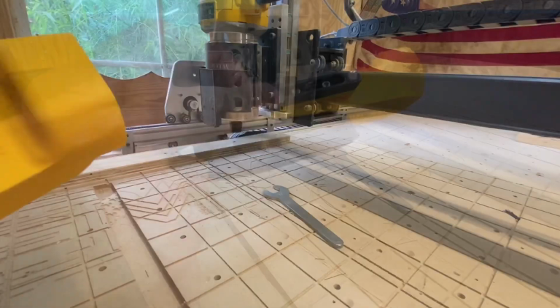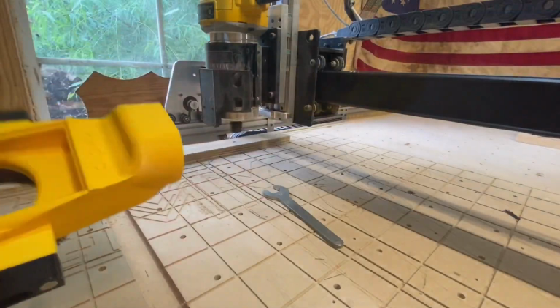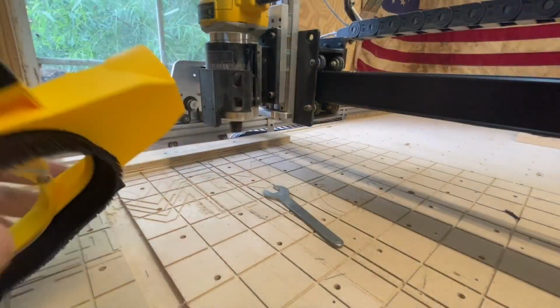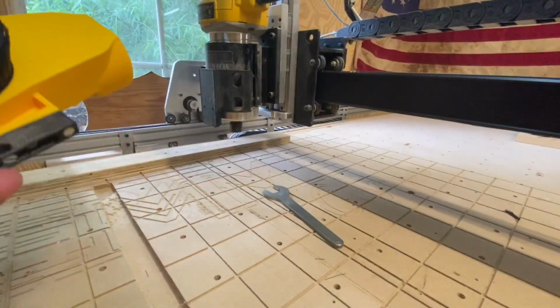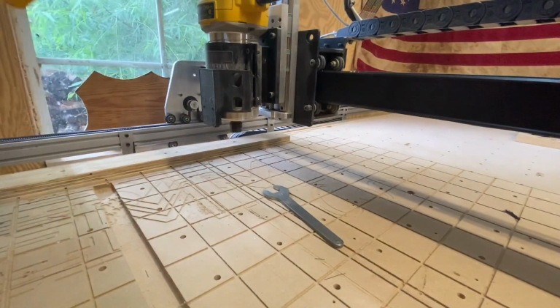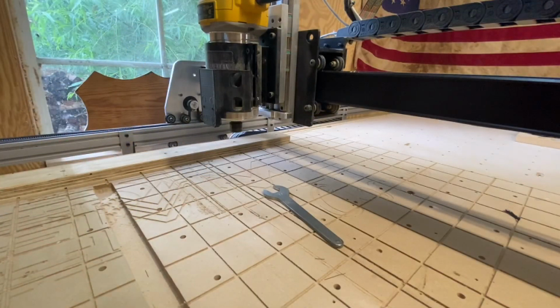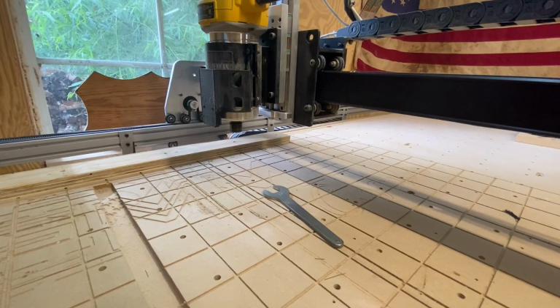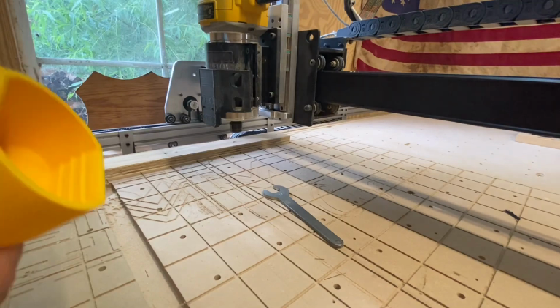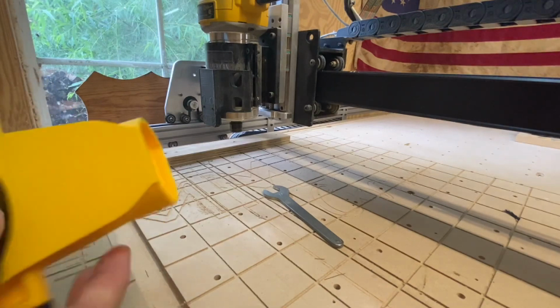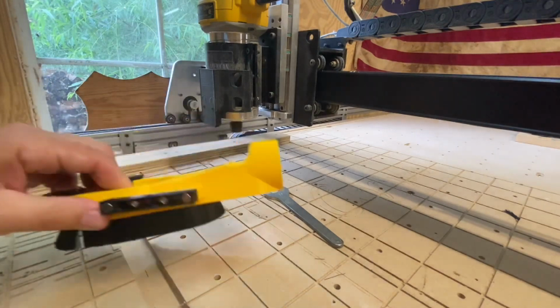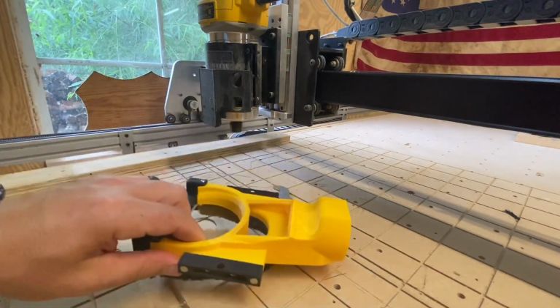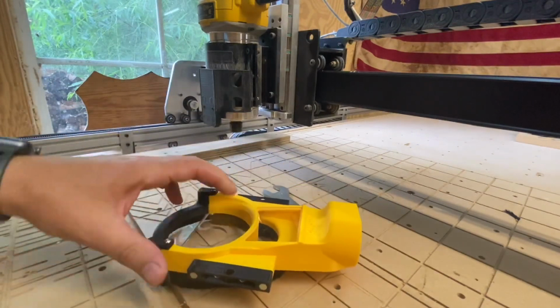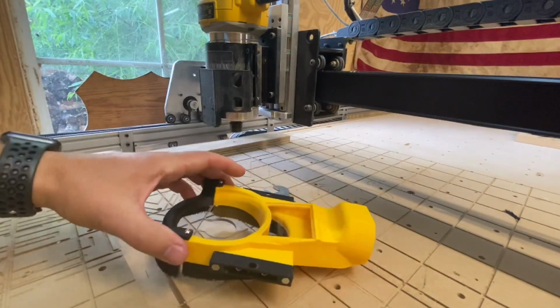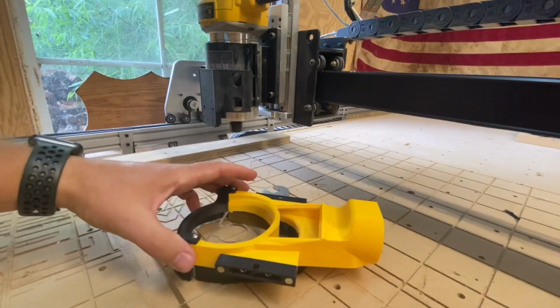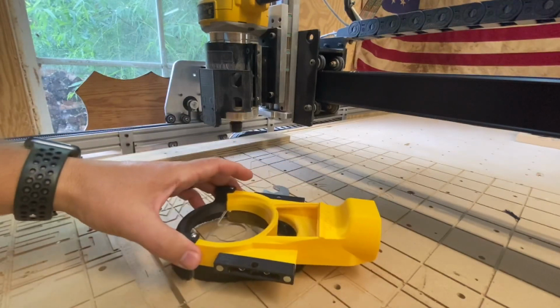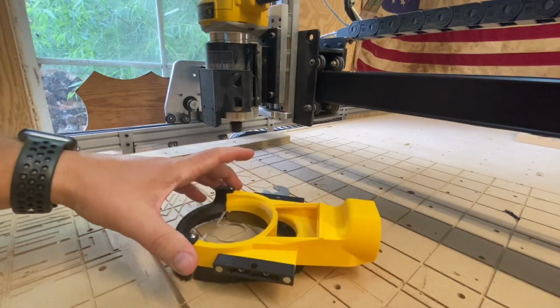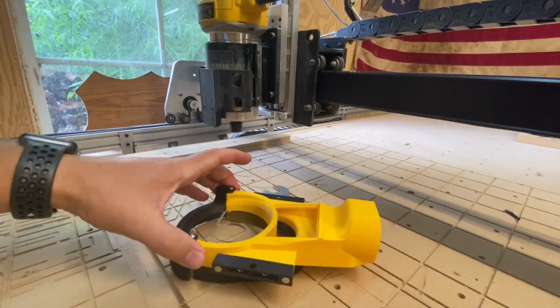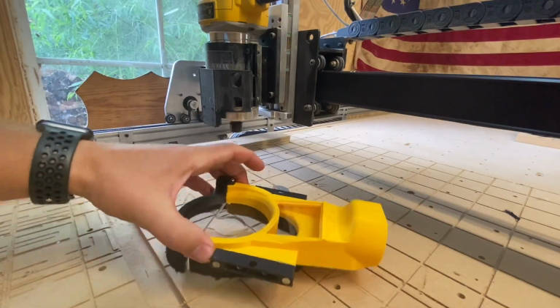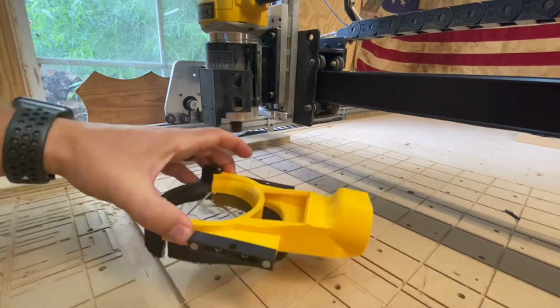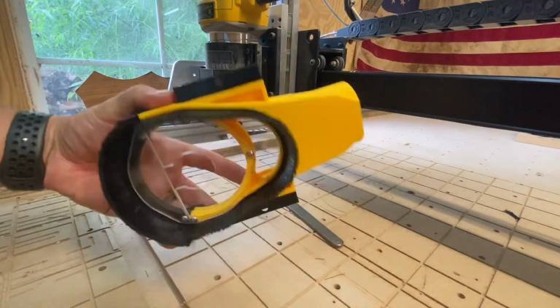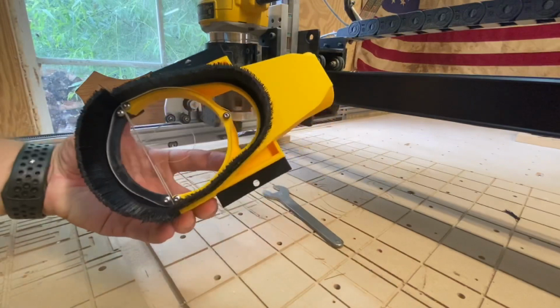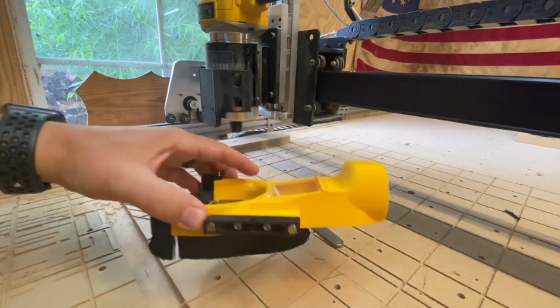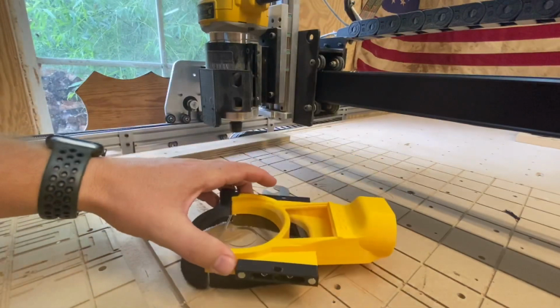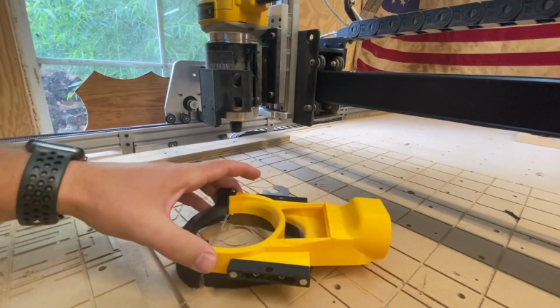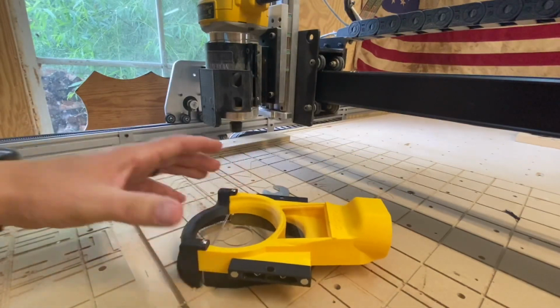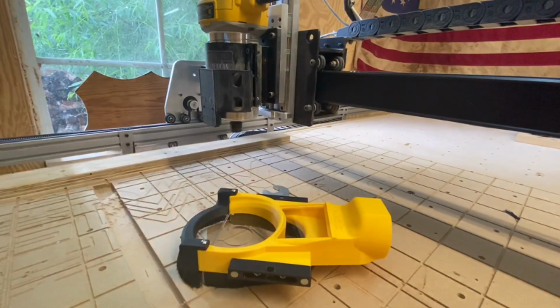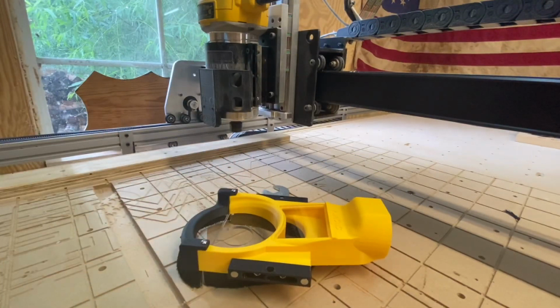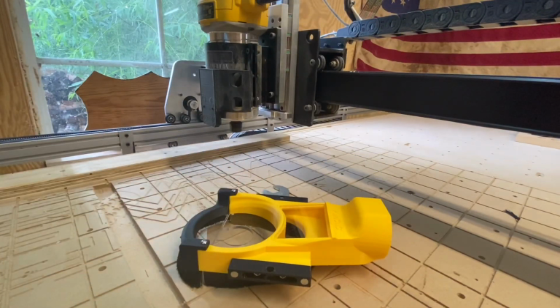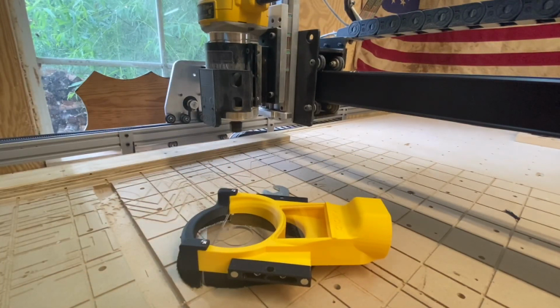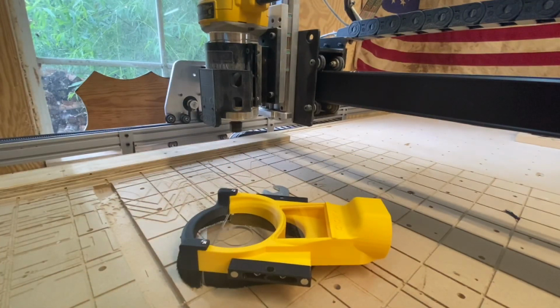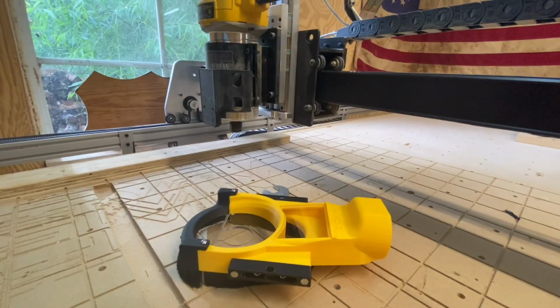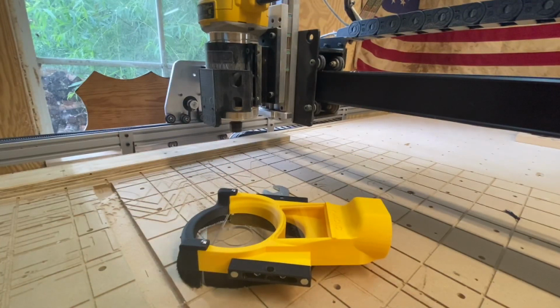Alright, so that's the first part of the assembly — pretty straightforward, seems pretty solid, I'm liking it so far. The next part is installing the brackets.